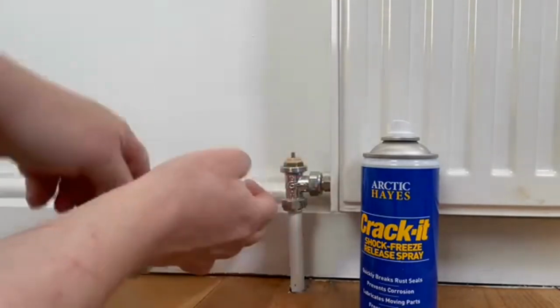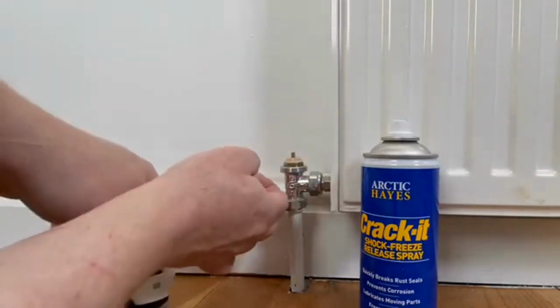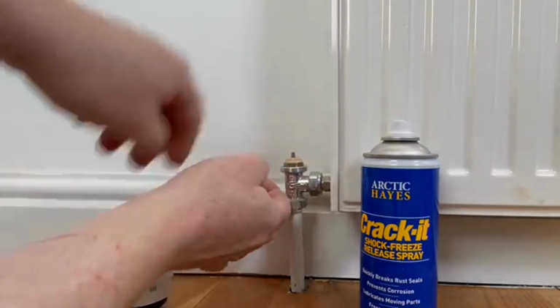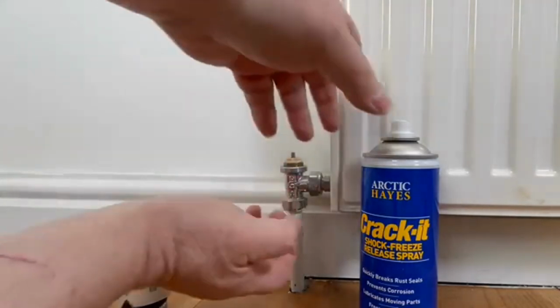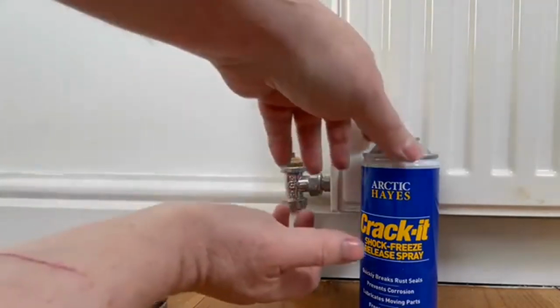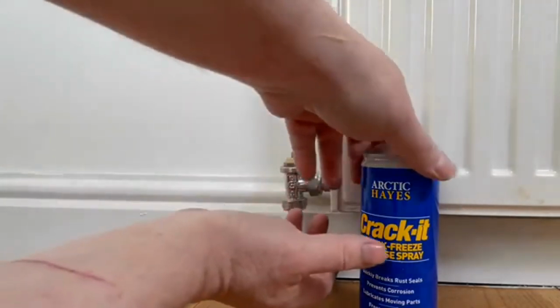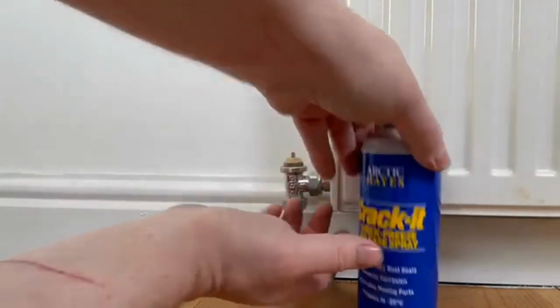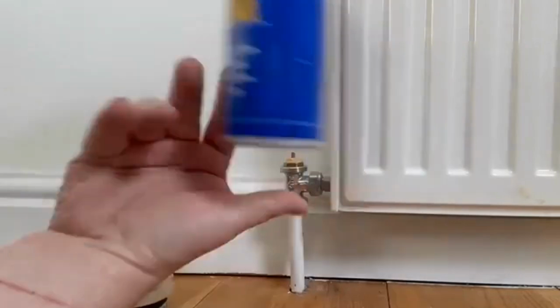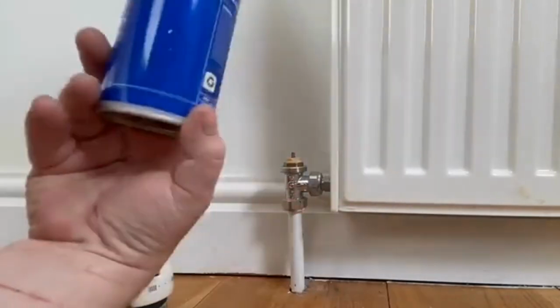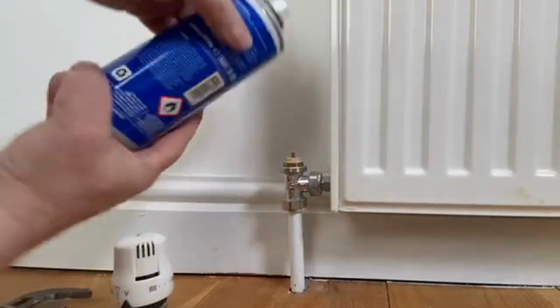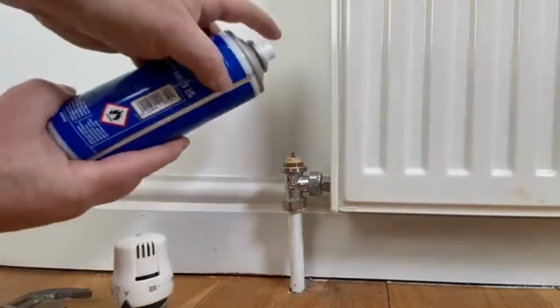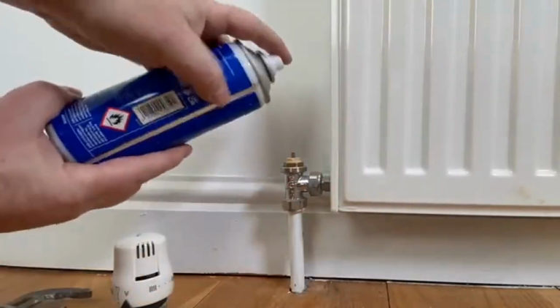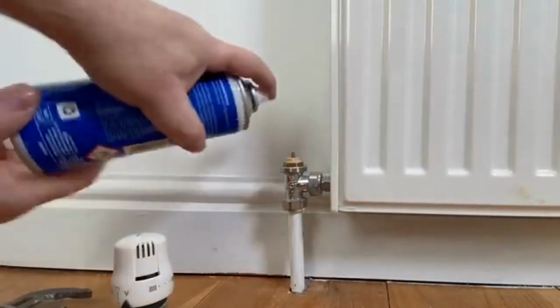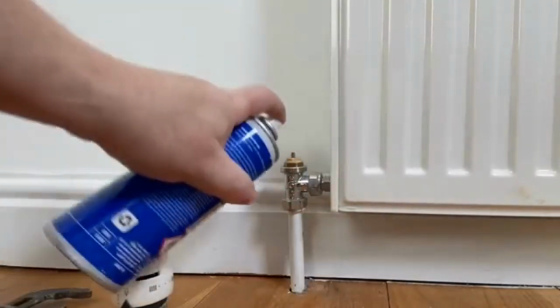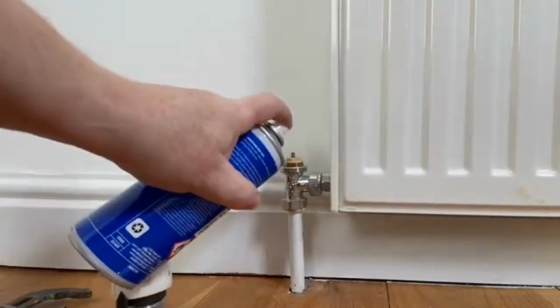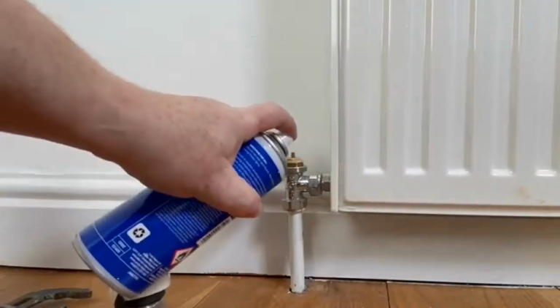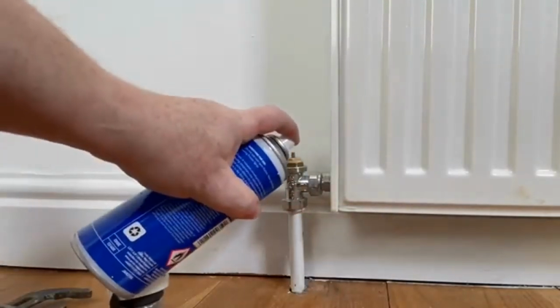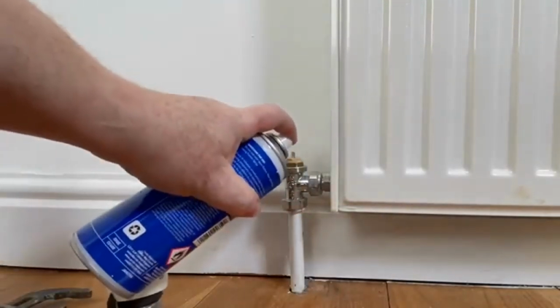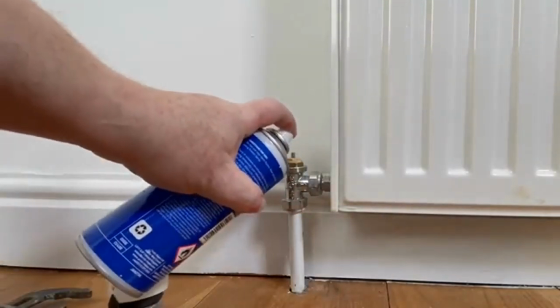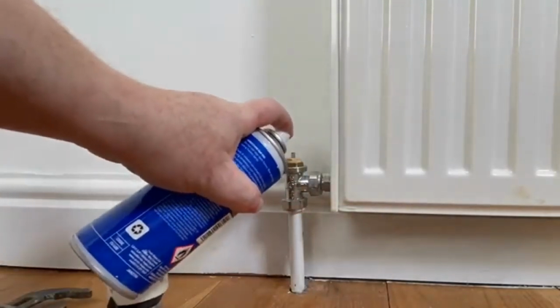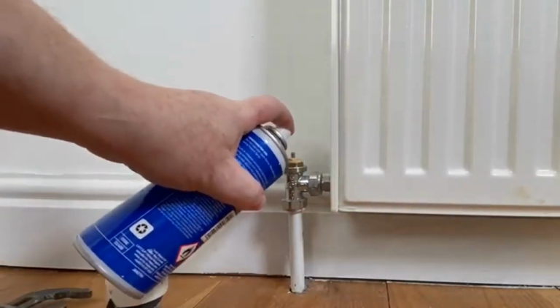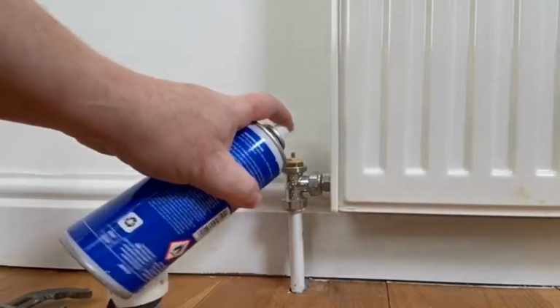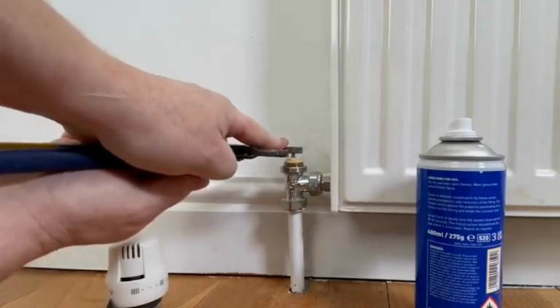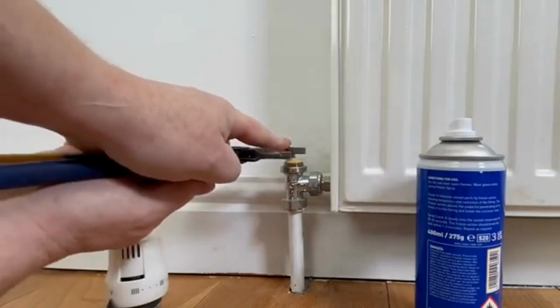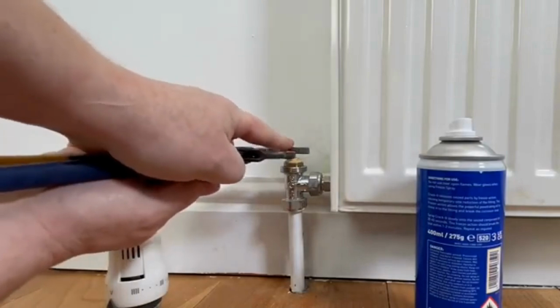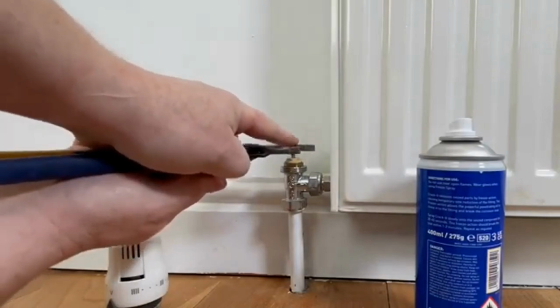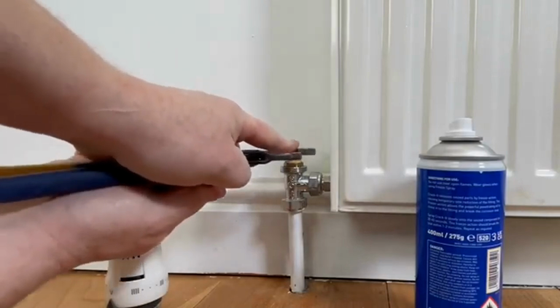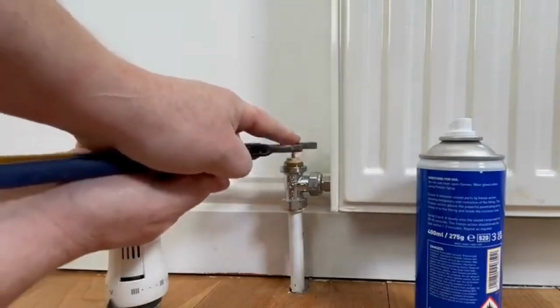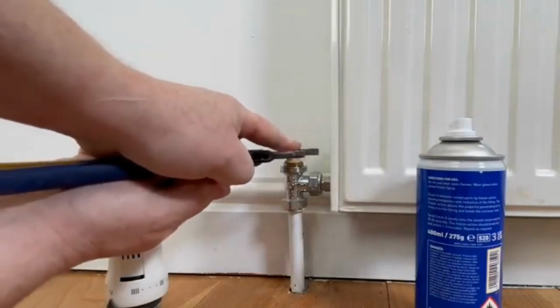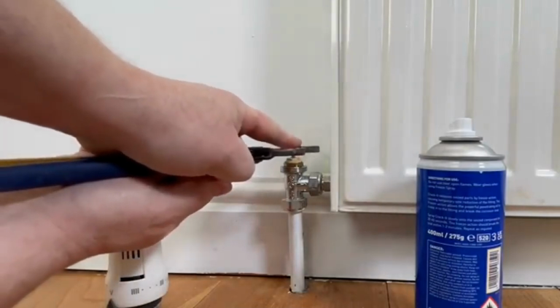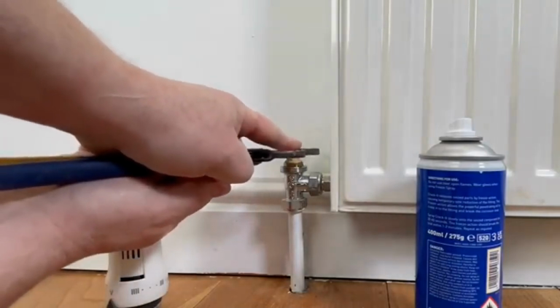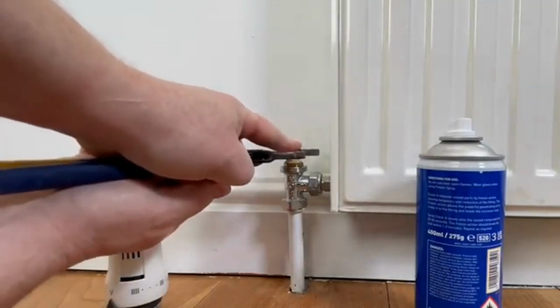to do is lift that off, and then we can just put some spray in here. You can use this Crack-It spray from Rothenberger, and then just push it up and down just to free the valve.